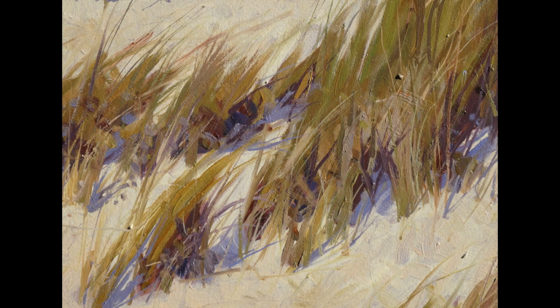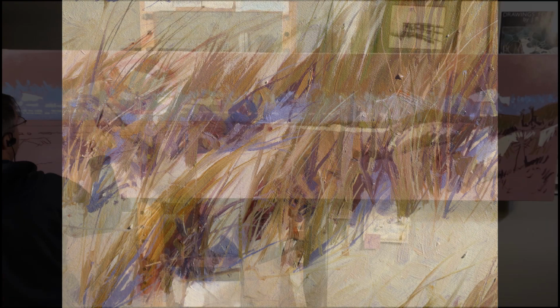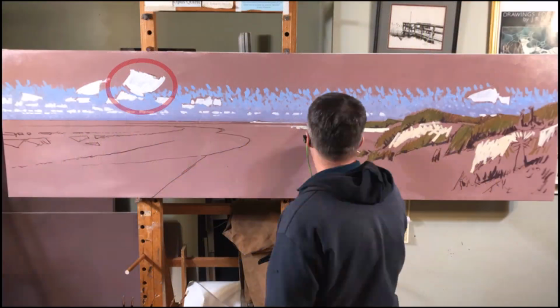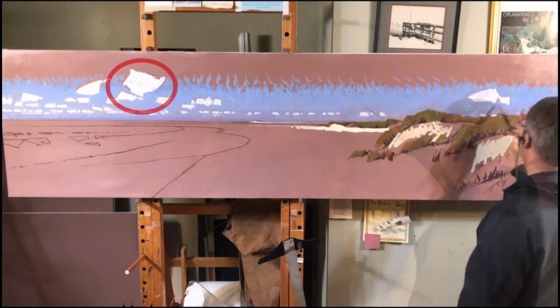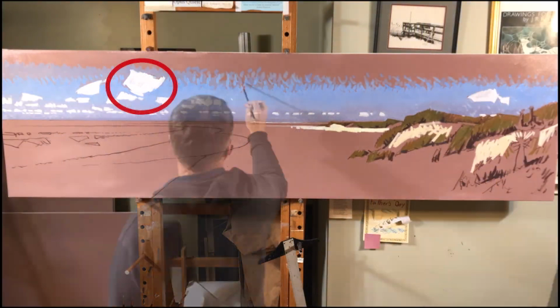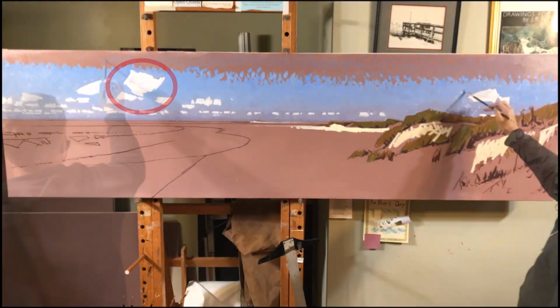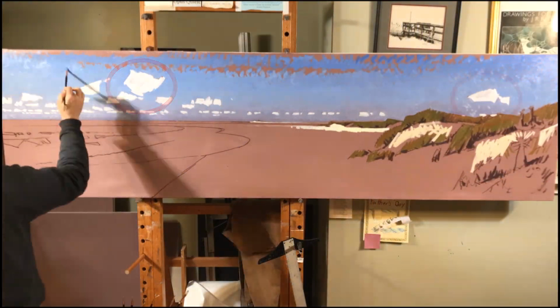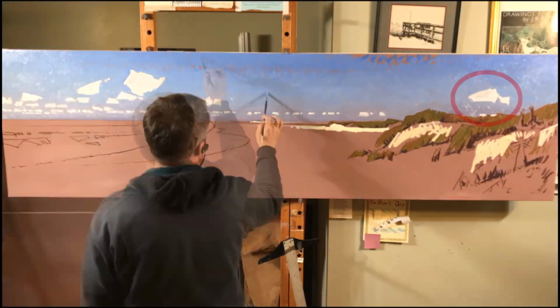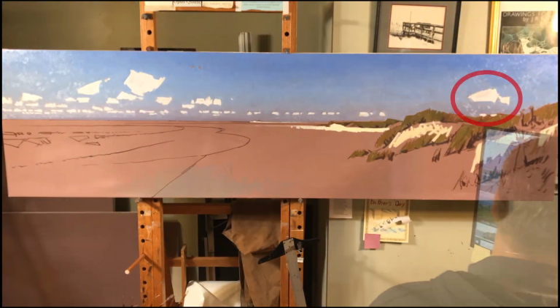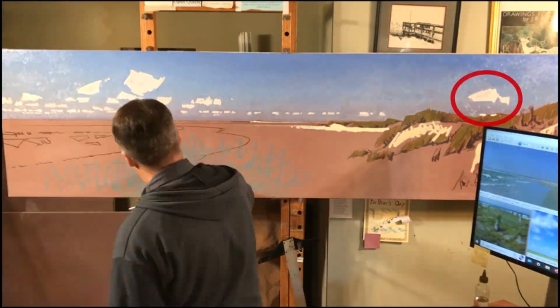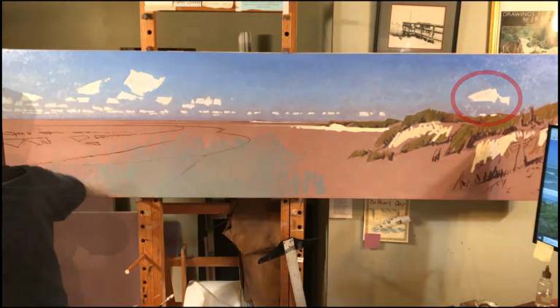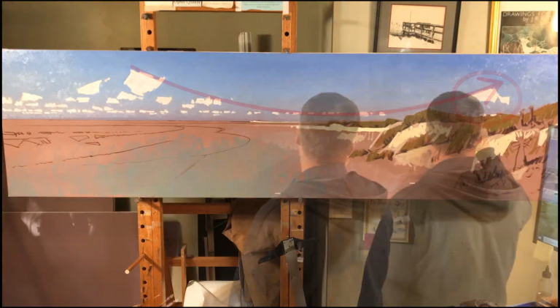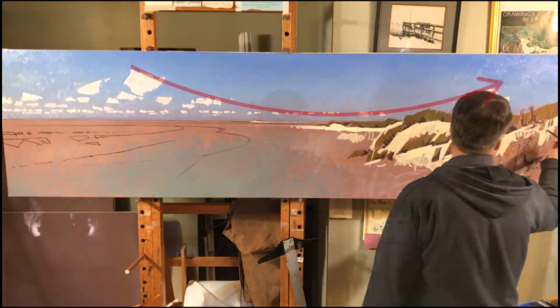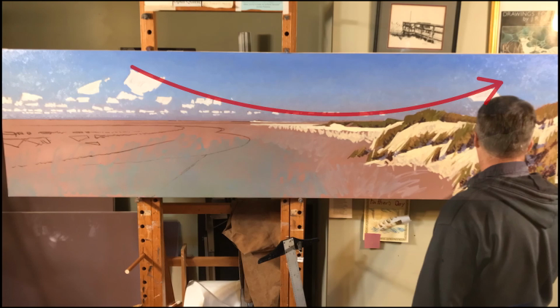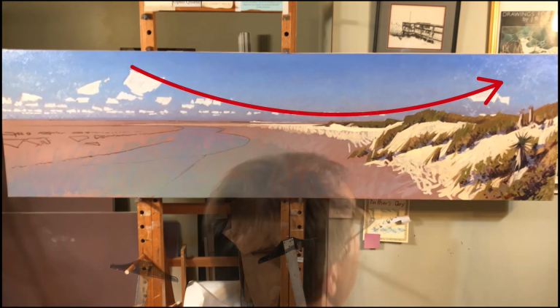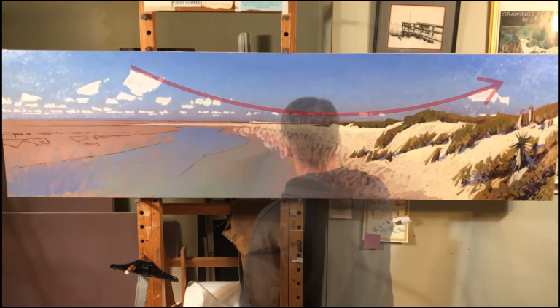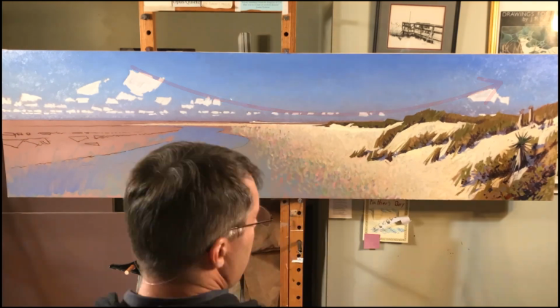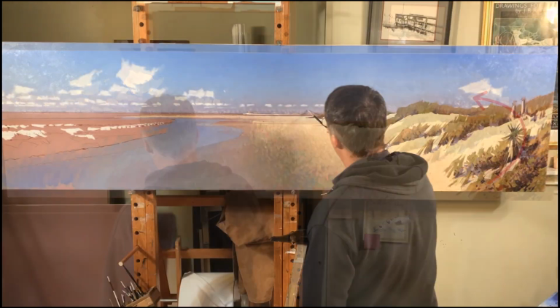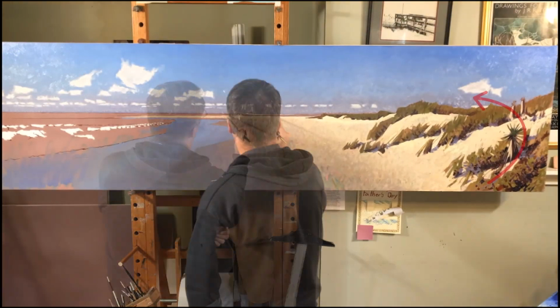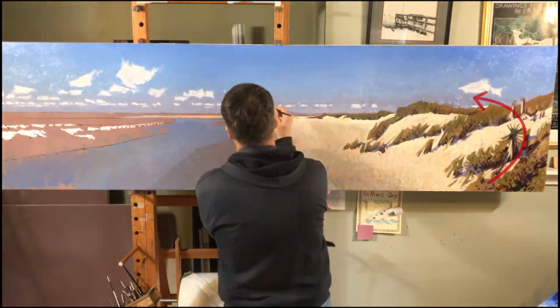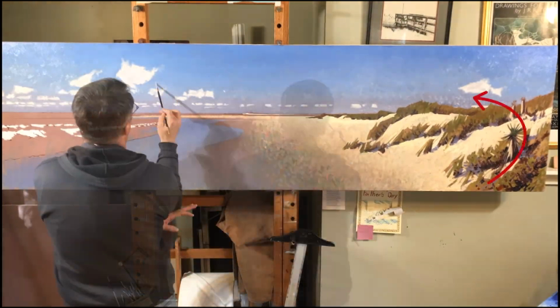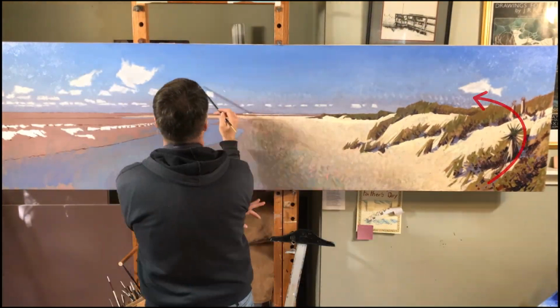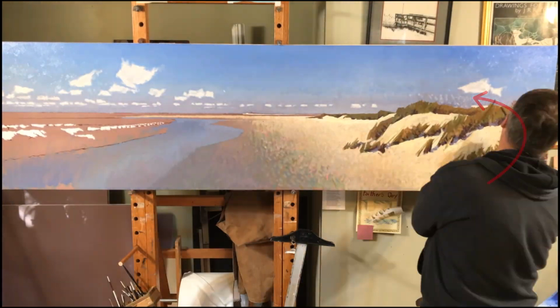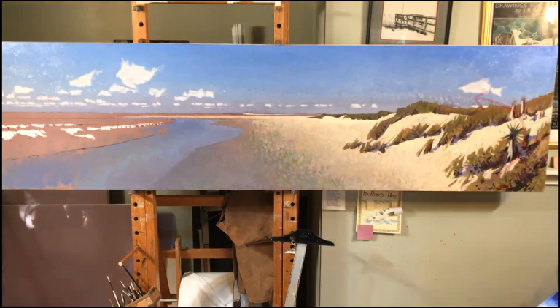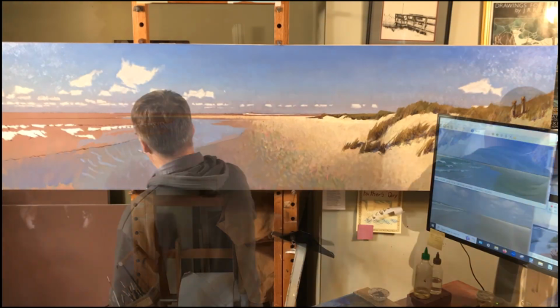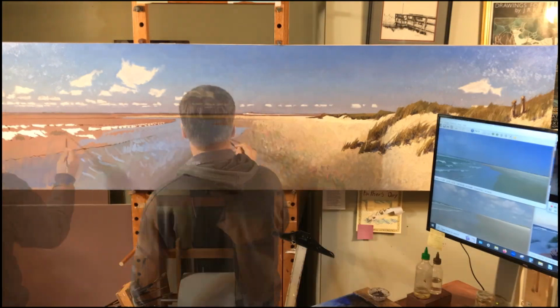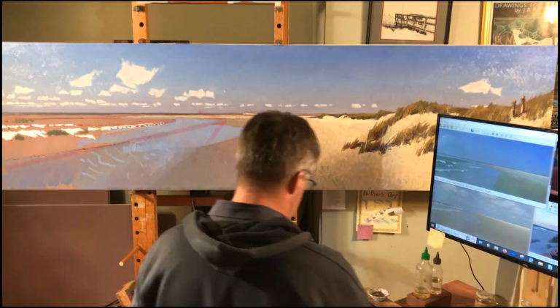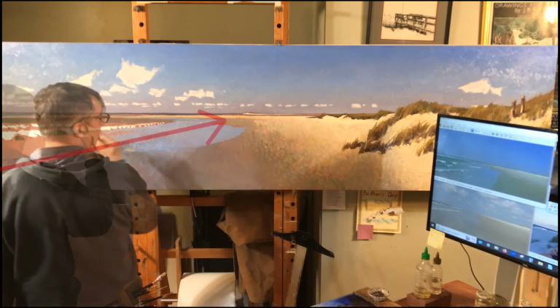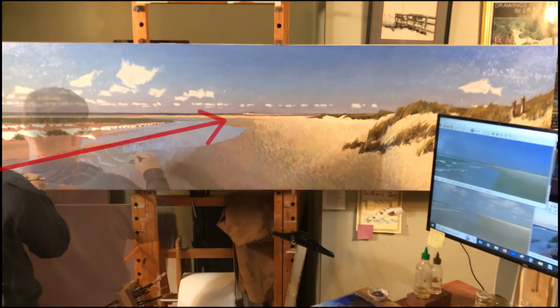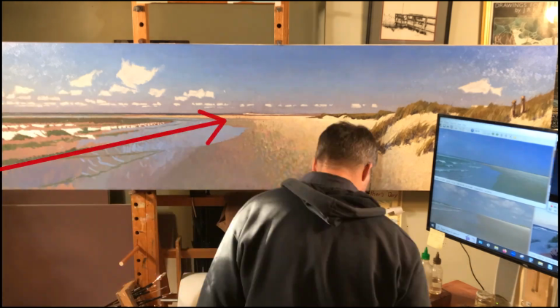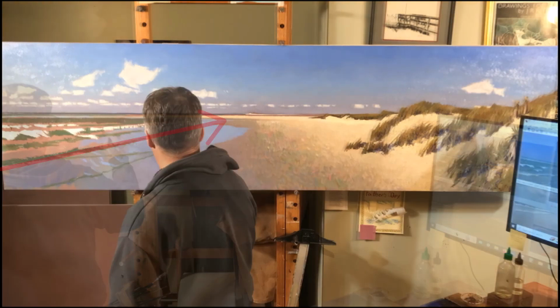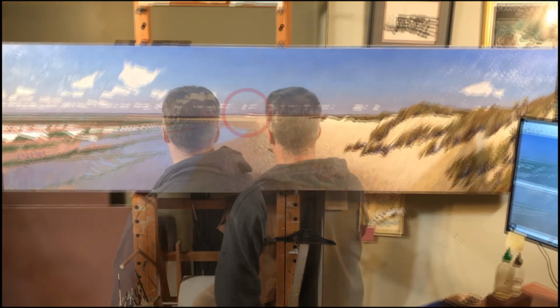So here you see I'm just placing the clouds in a way that your eye moves across the painting, and on the right-hand side the dunes and the way the surf points to this distant island right in the center of the painting.